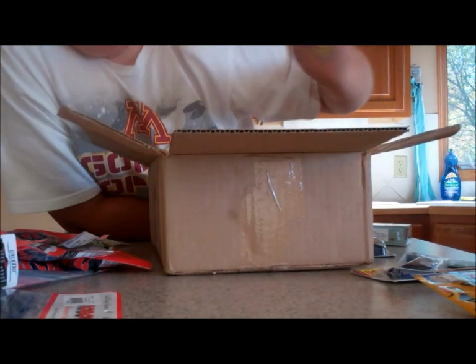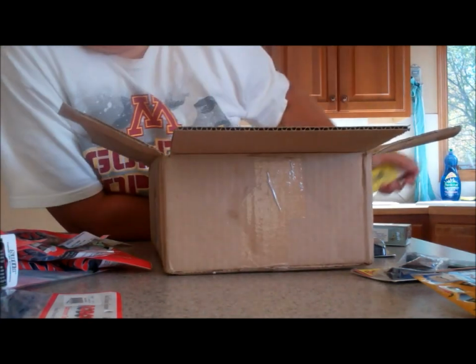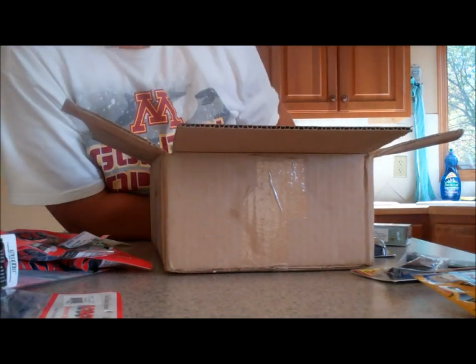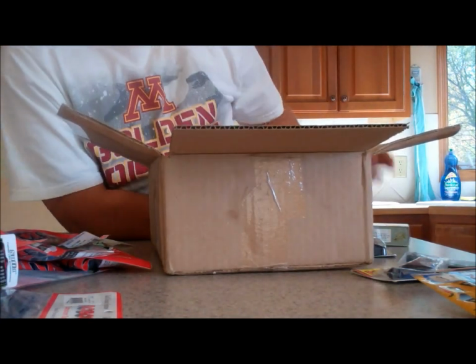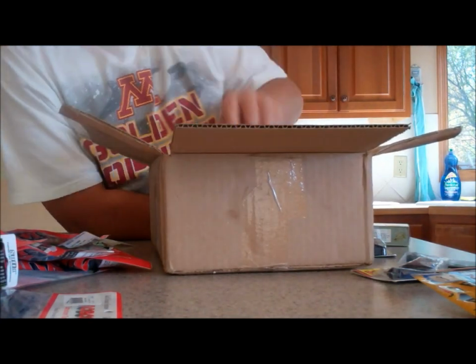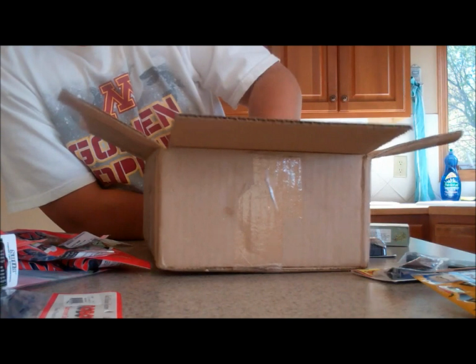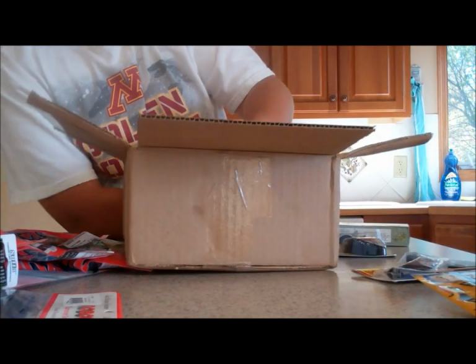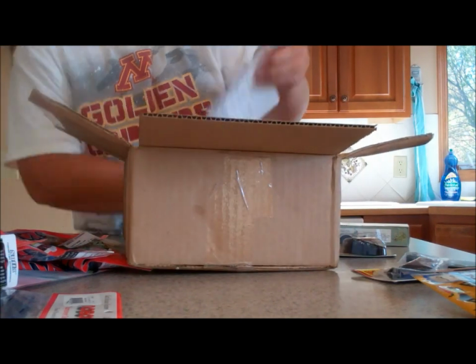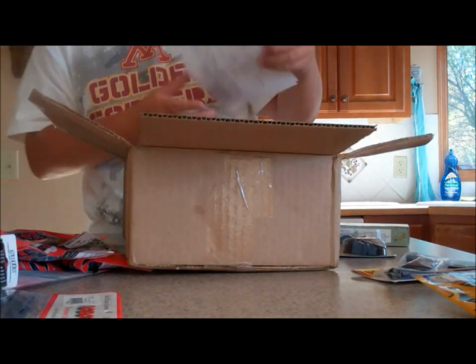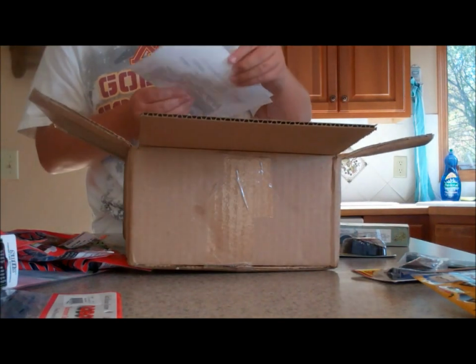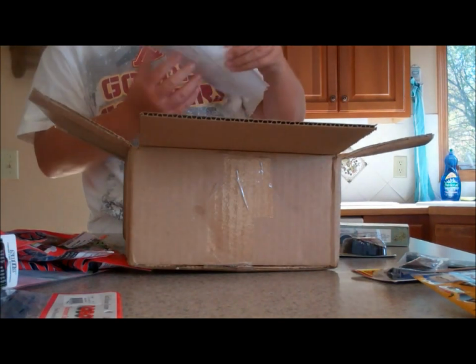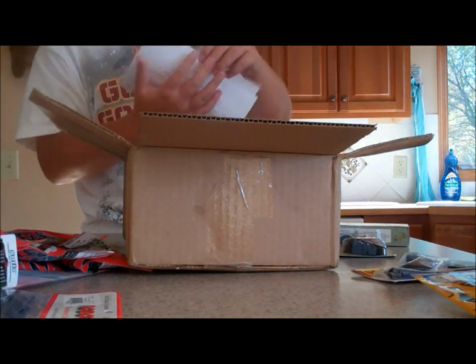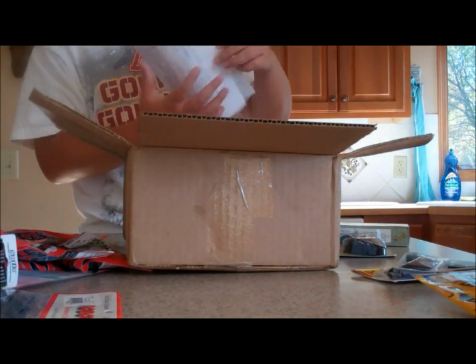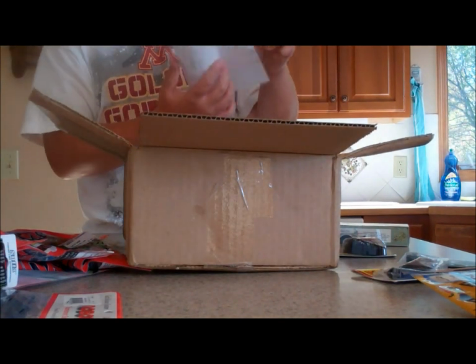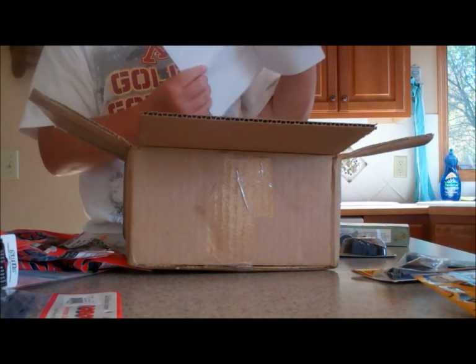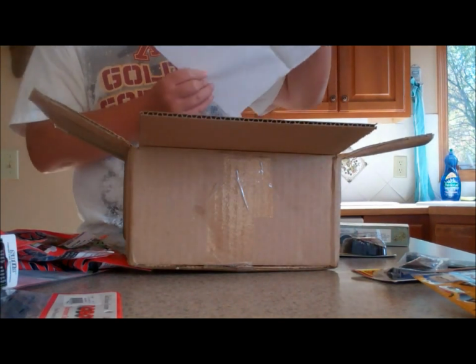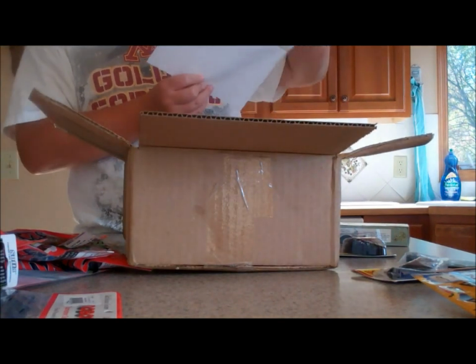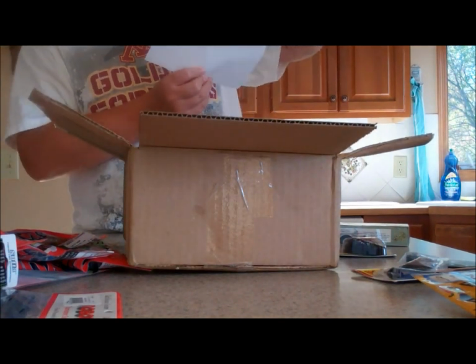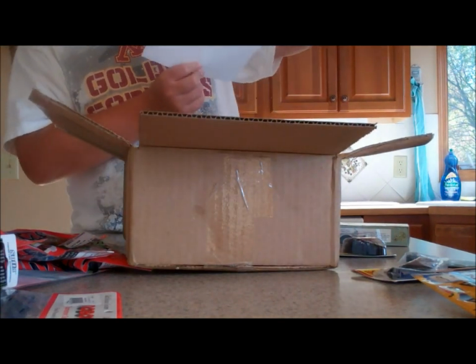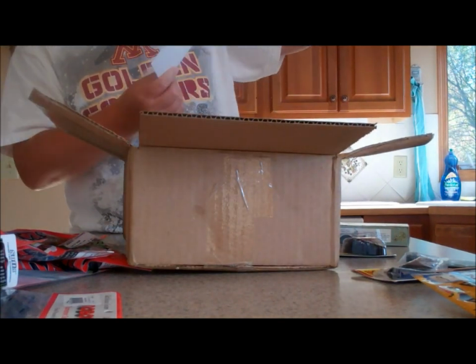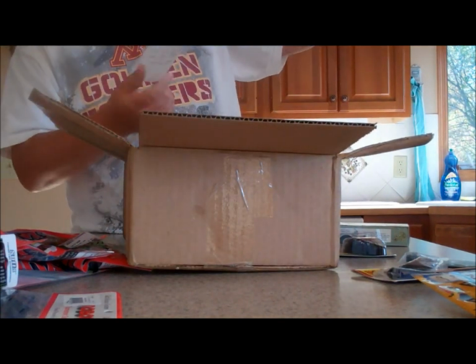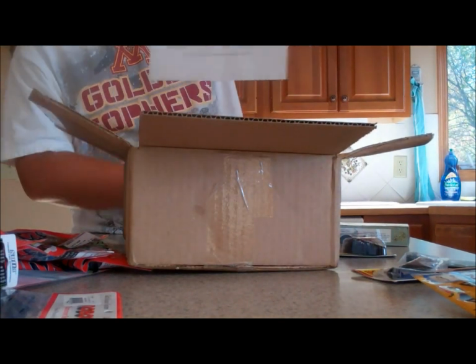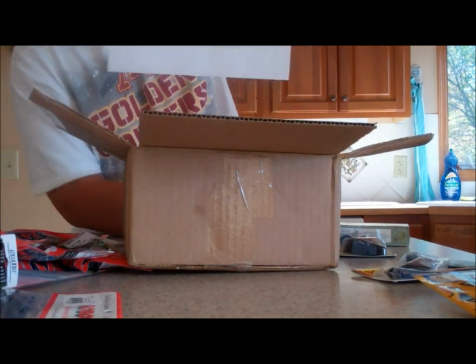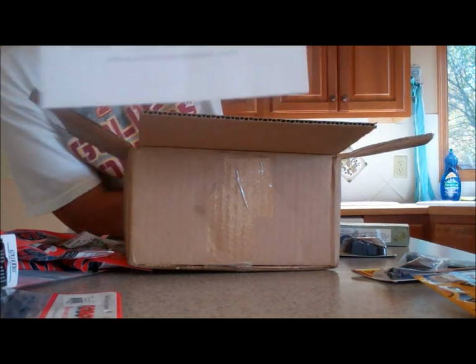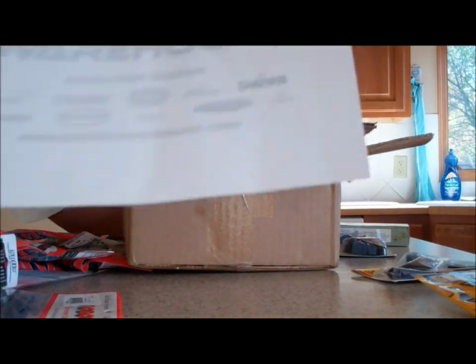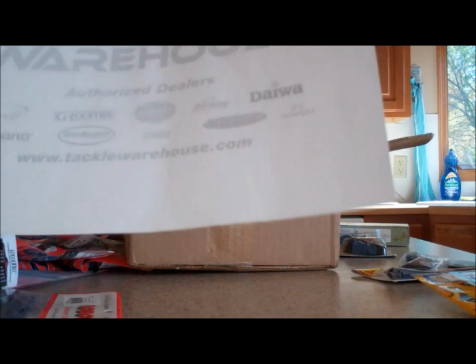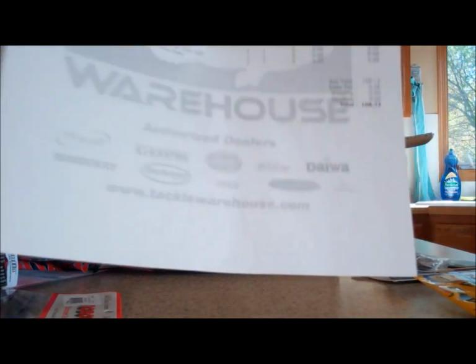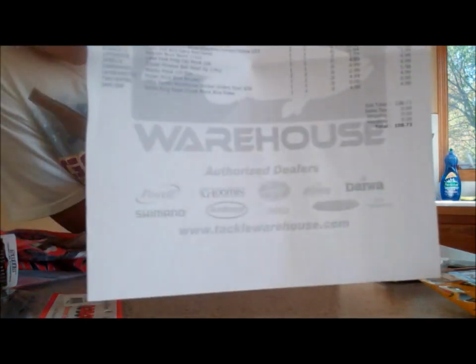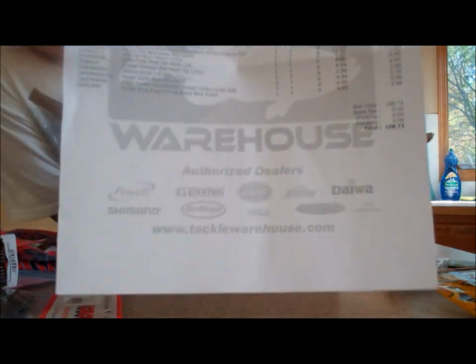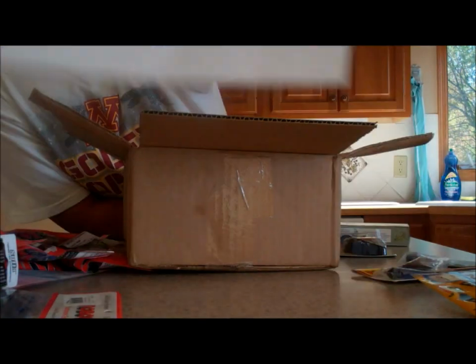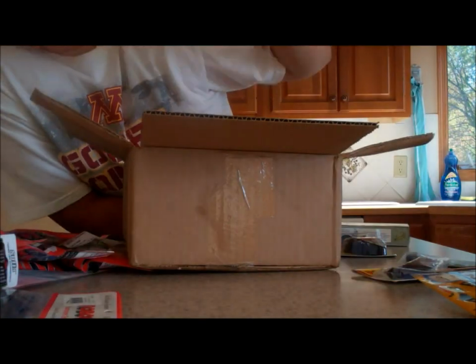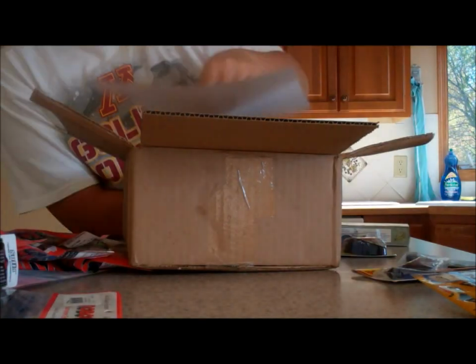Okay guys, that's it. Here's the order form — $108 for quite a bit of stuff.